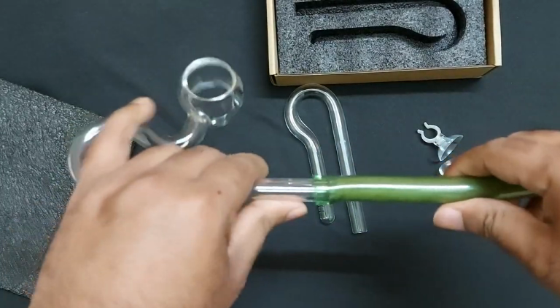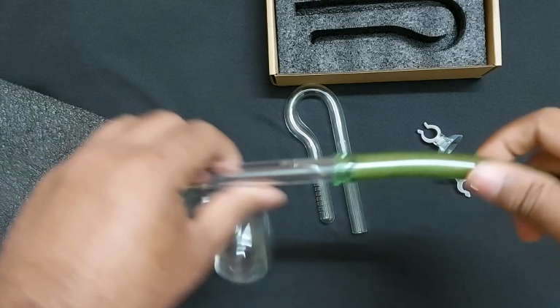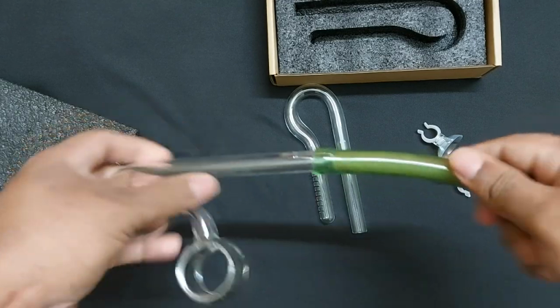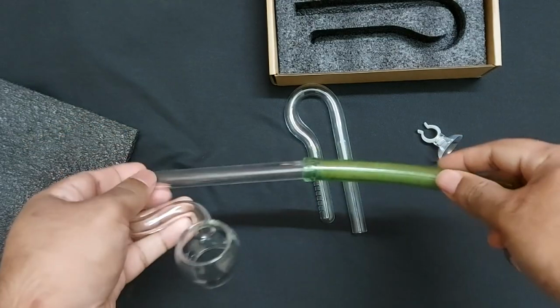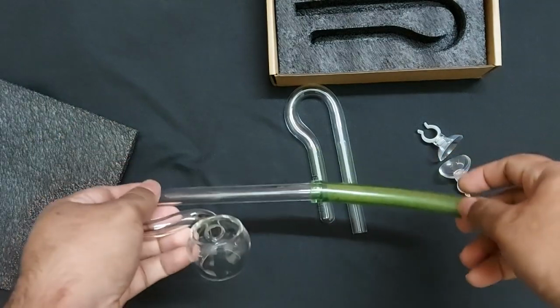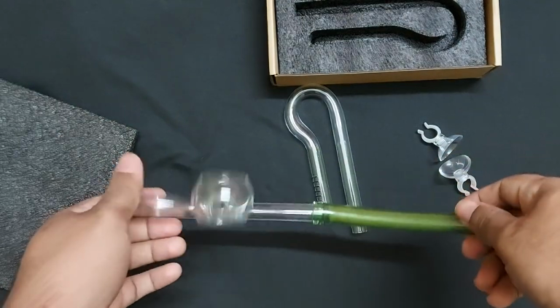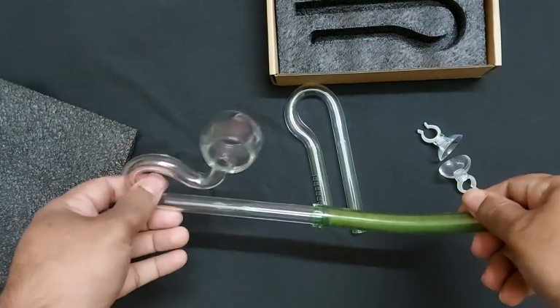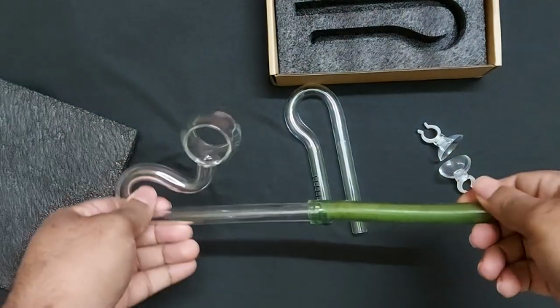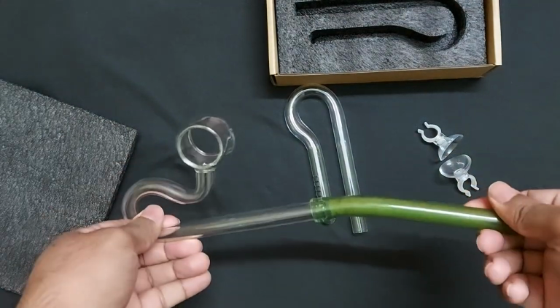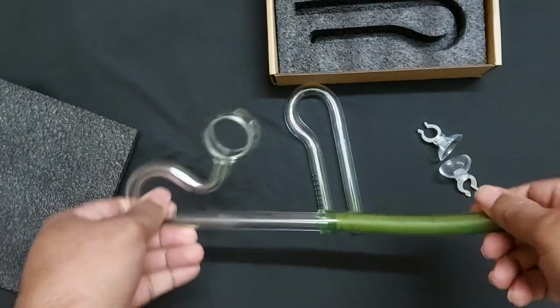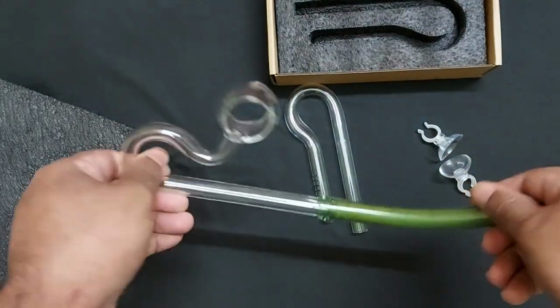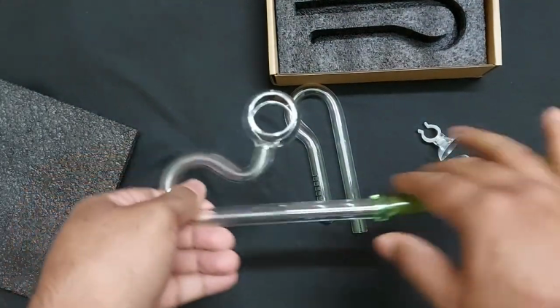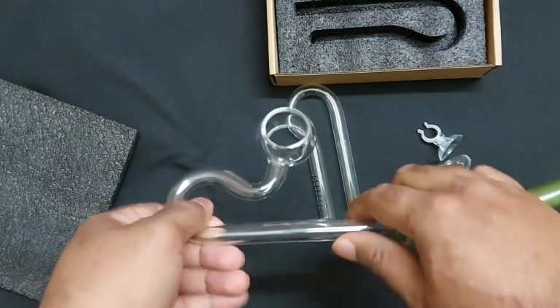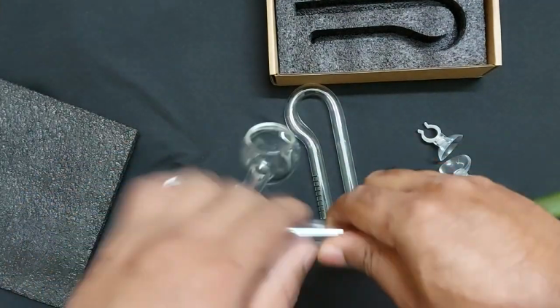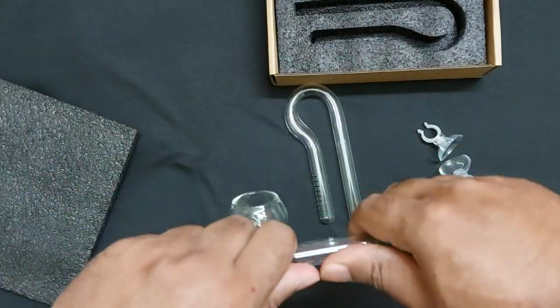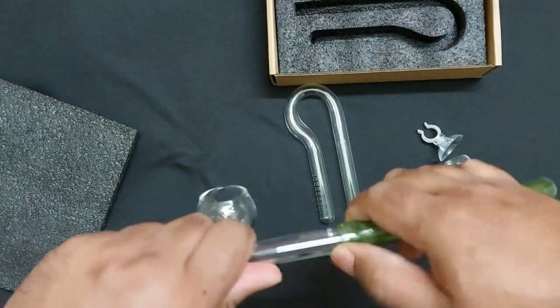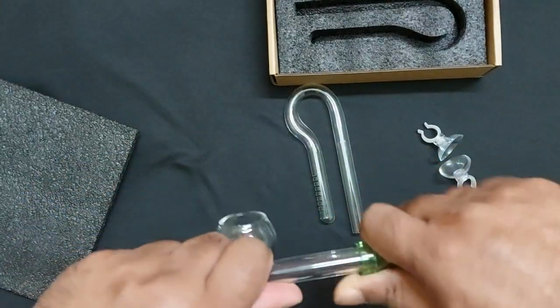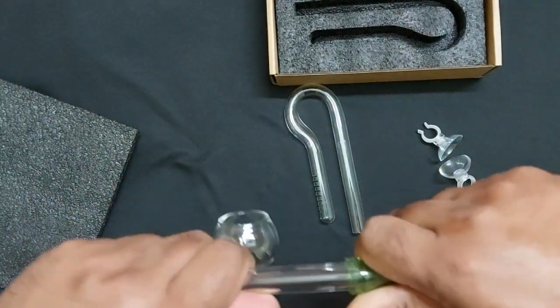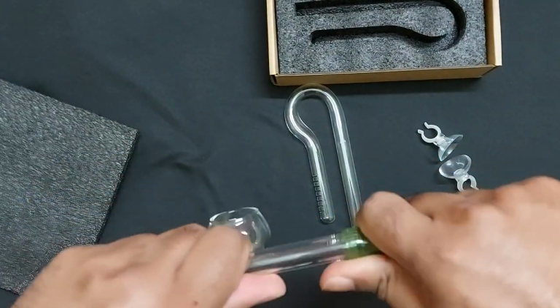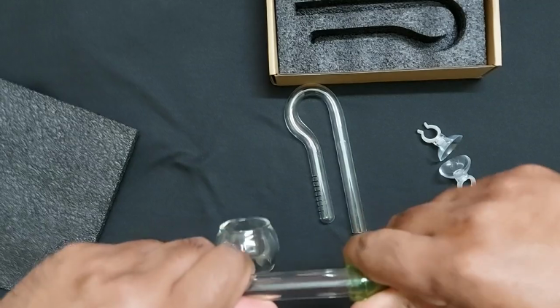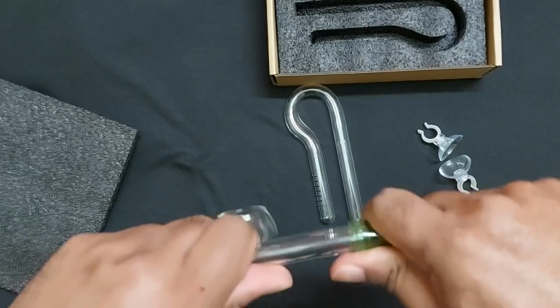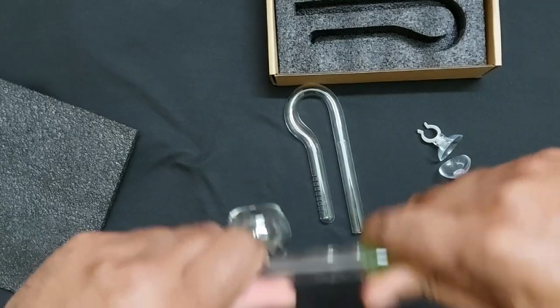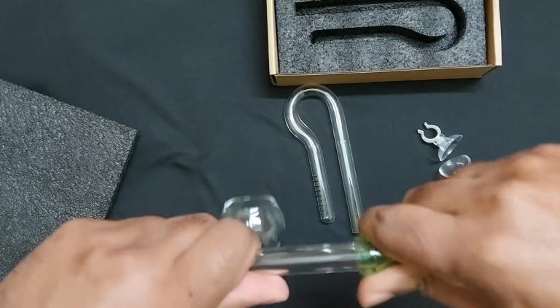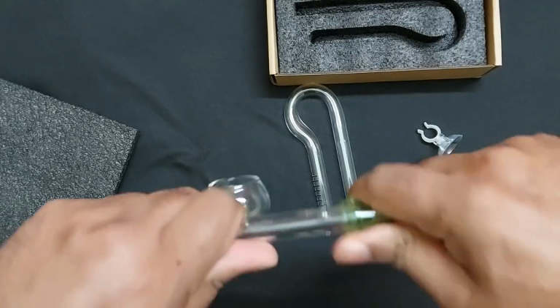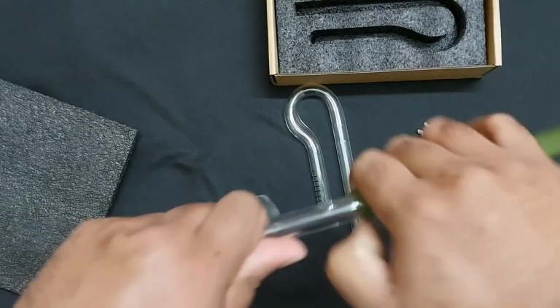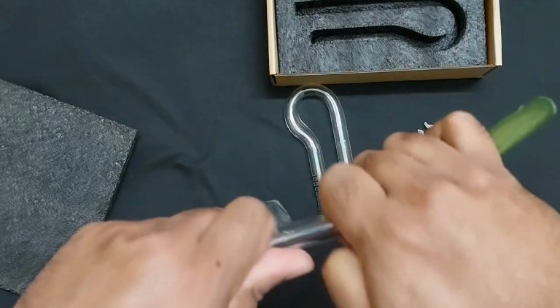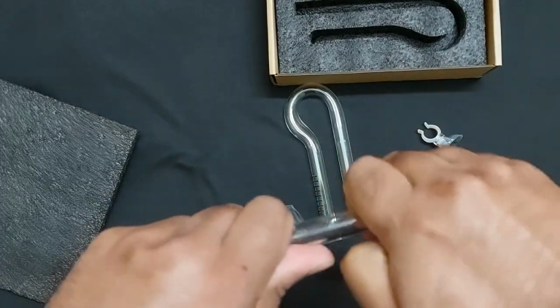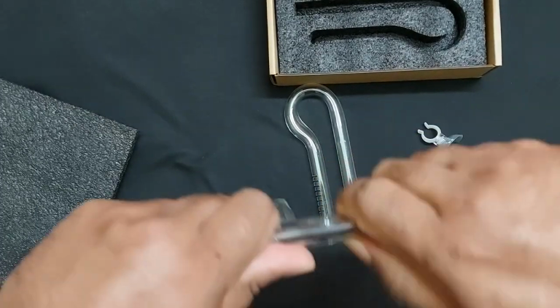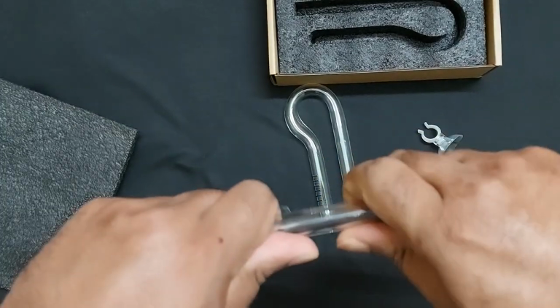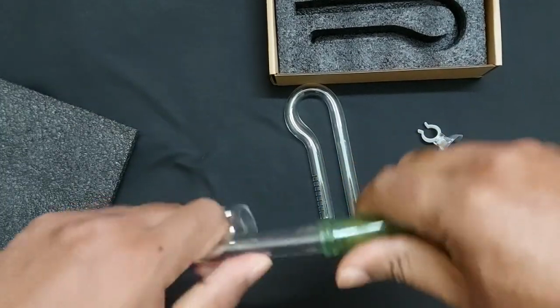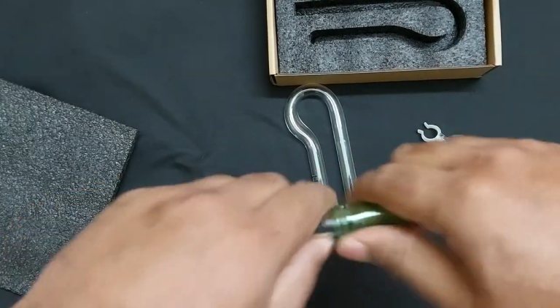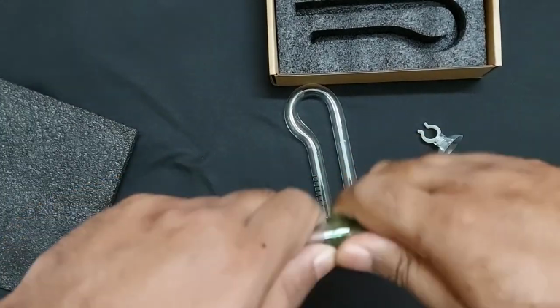Removing the pipe from the glass is a bit difficult. You need some water or moisture to help slip the hose off that glass surface.